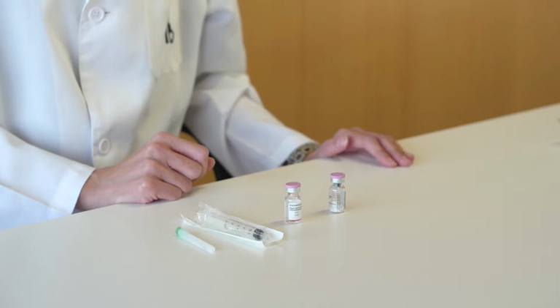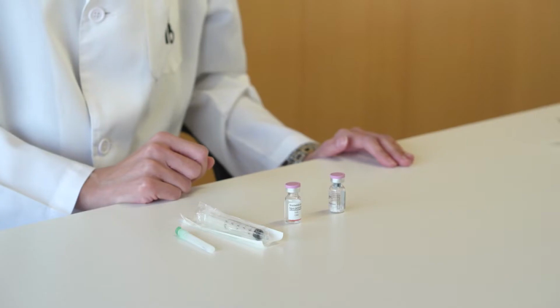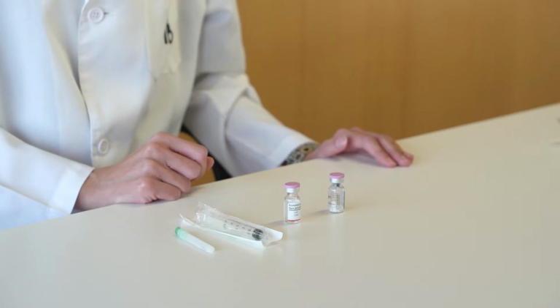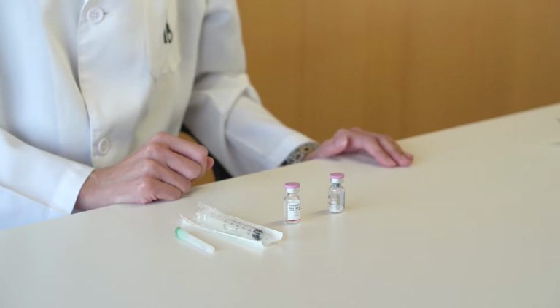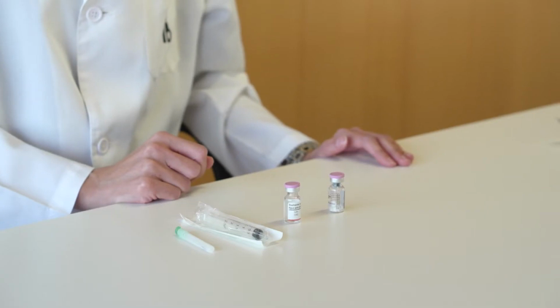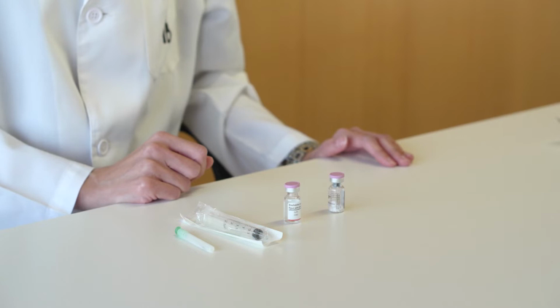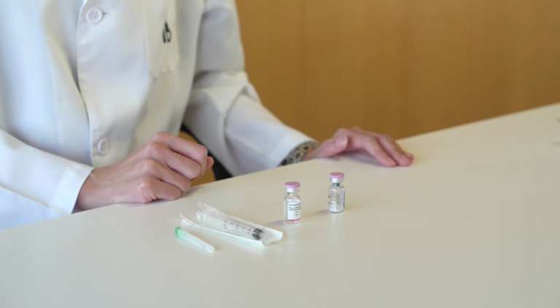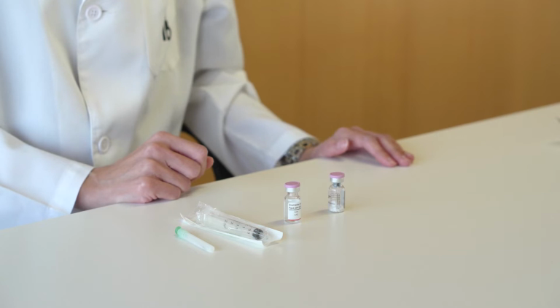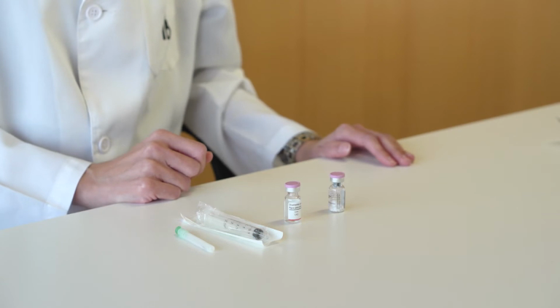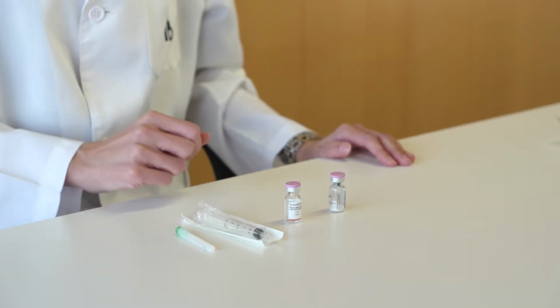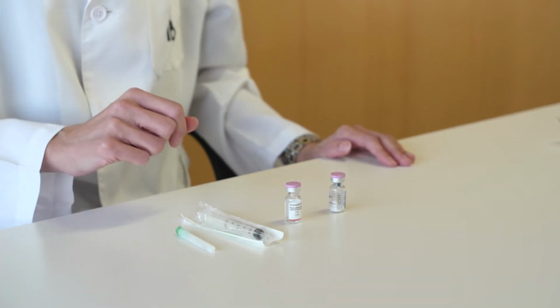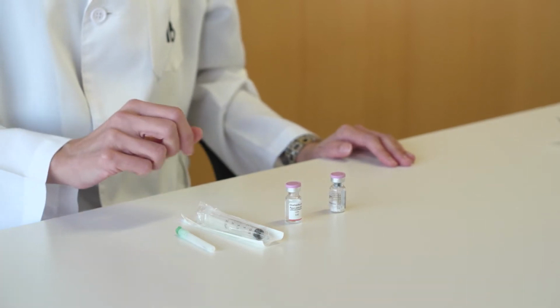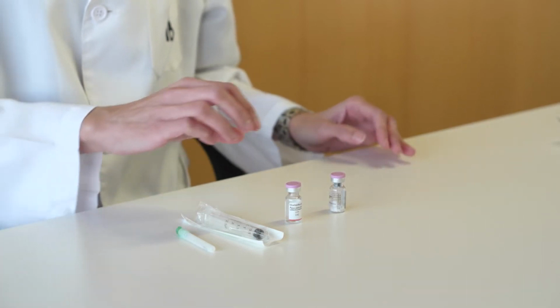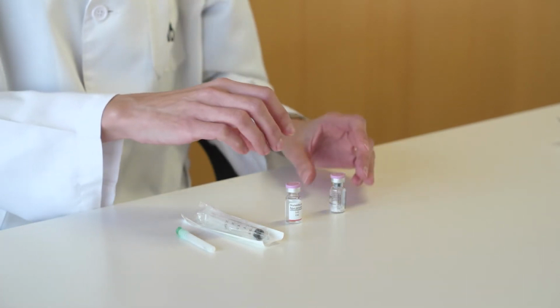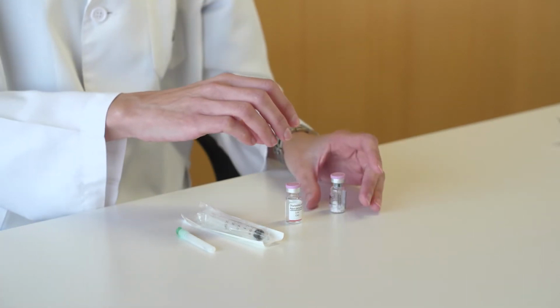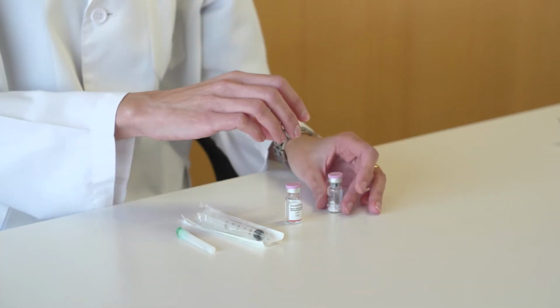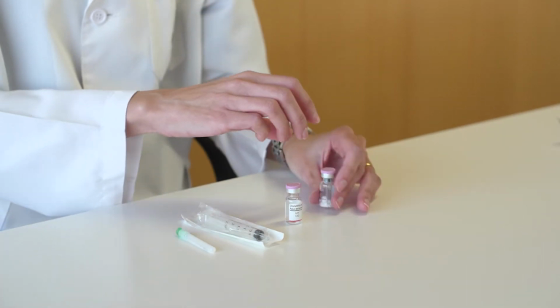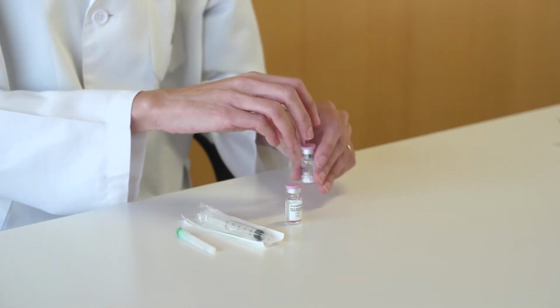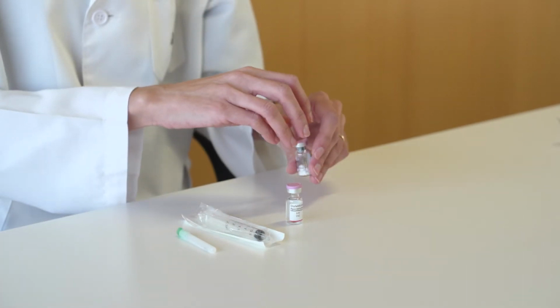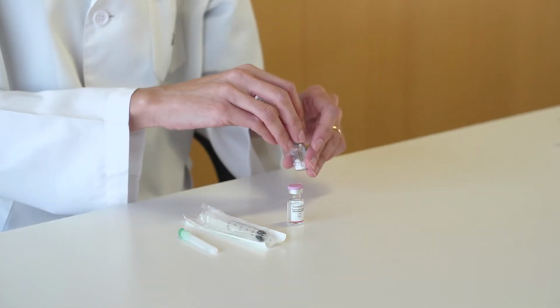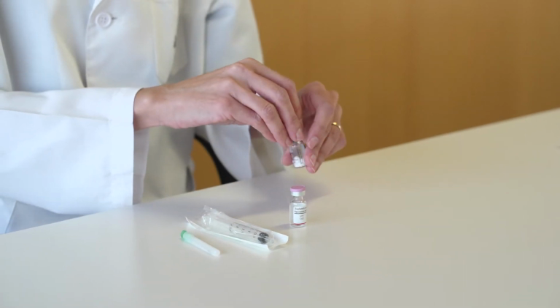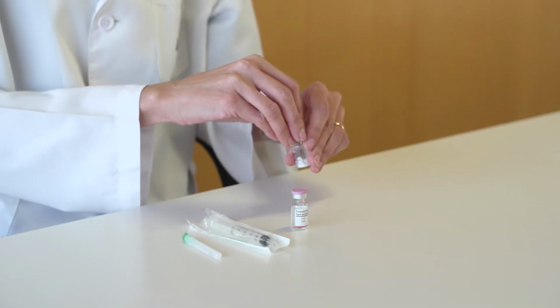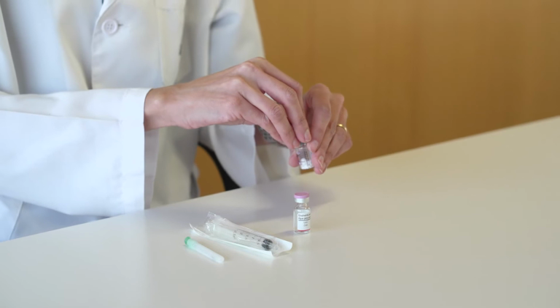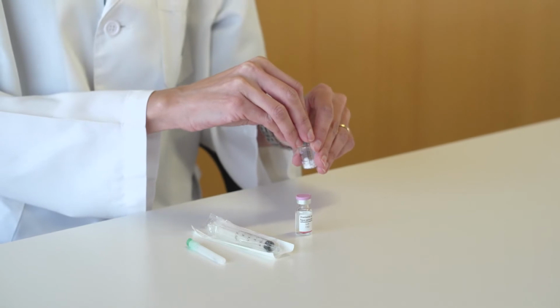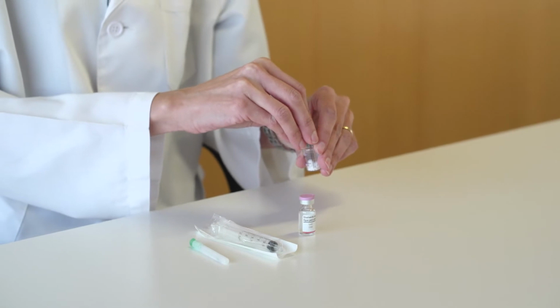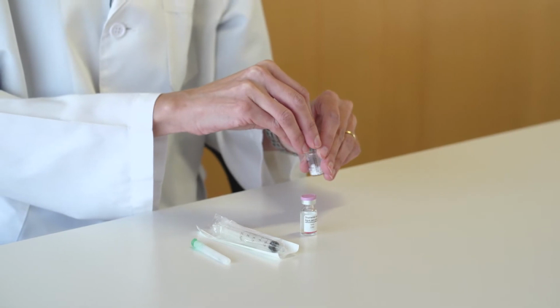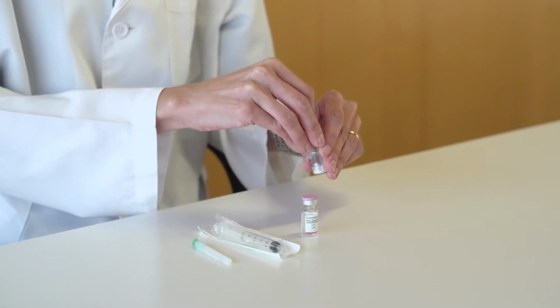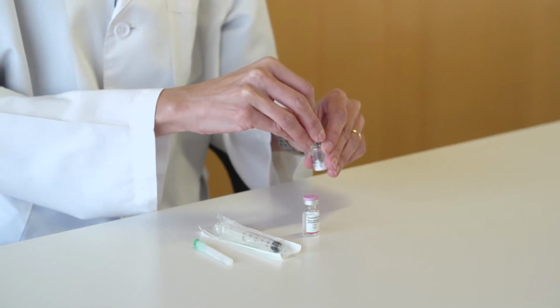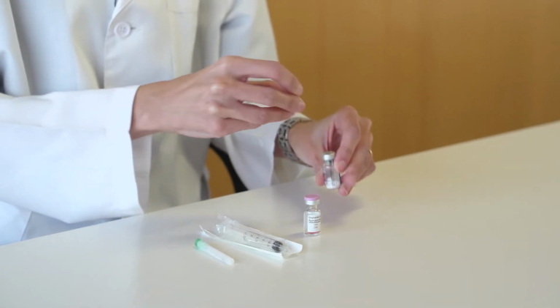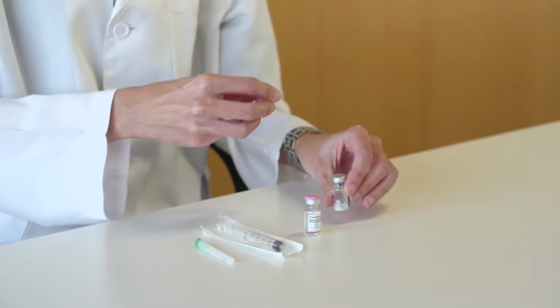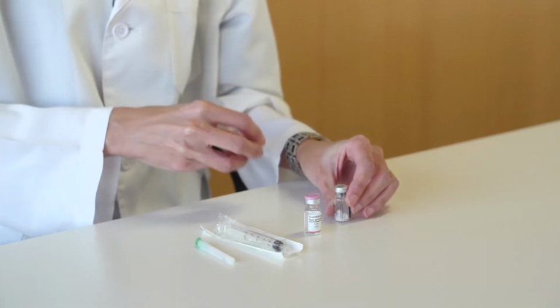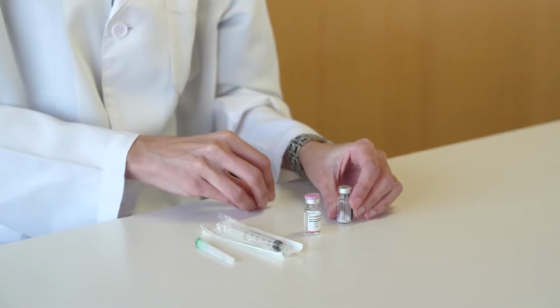To reconstitute the lyophilized vial, remove the plastic cap from the top of the lyophilized and solvent vial by gently pushing it upwards.